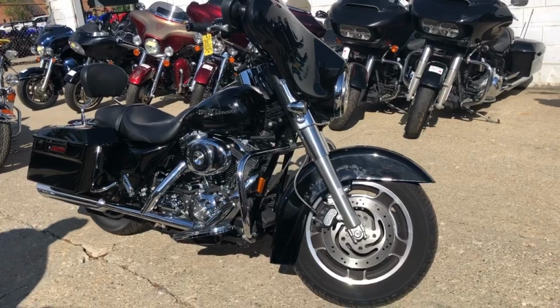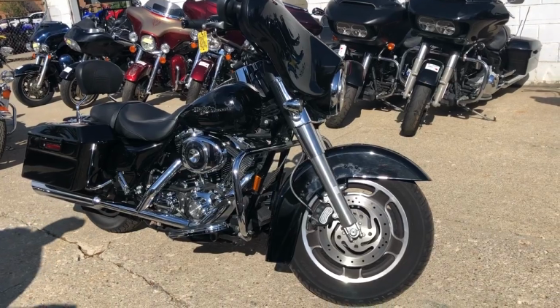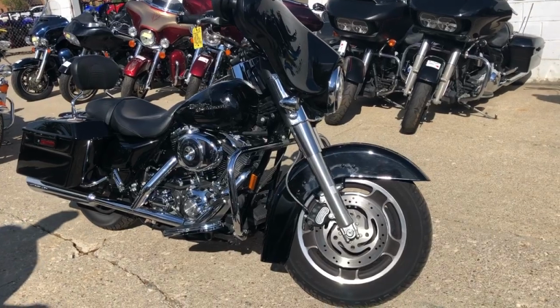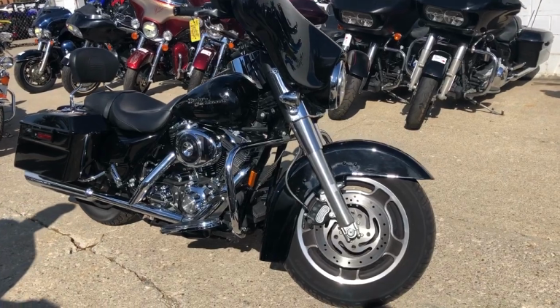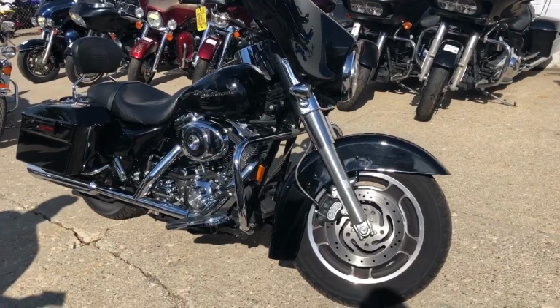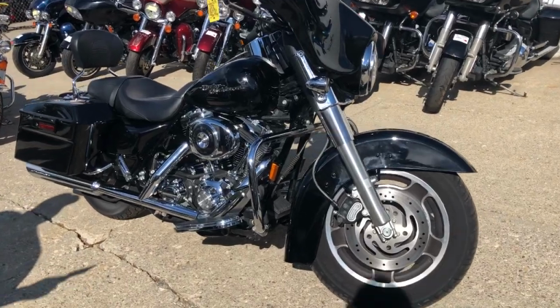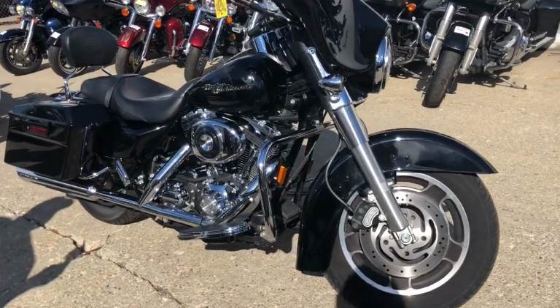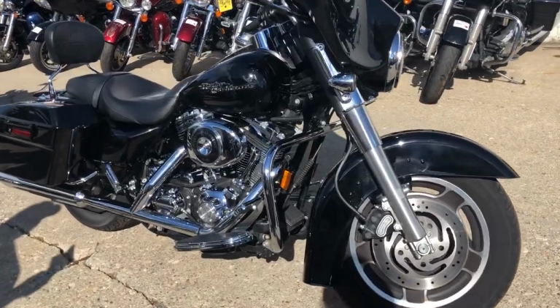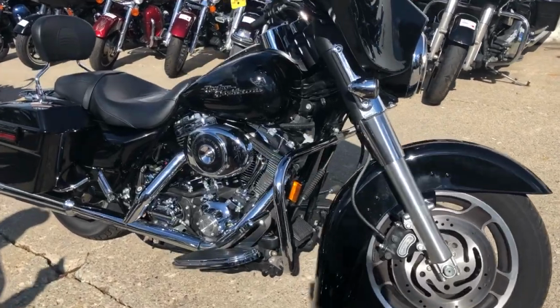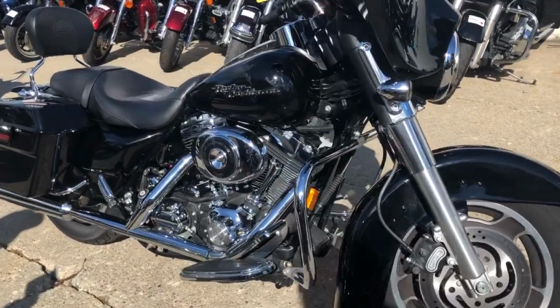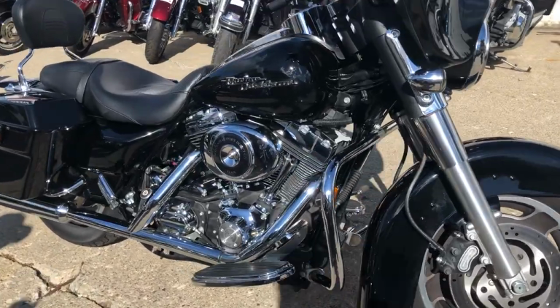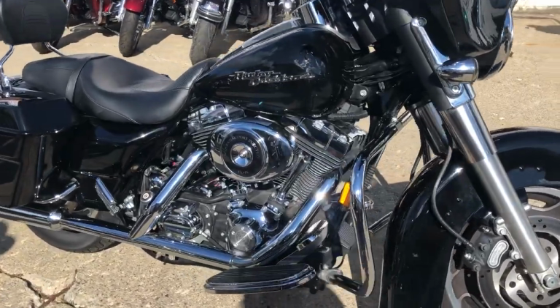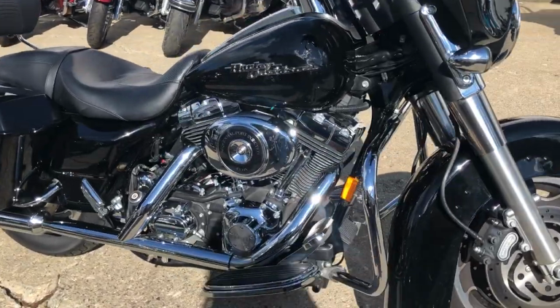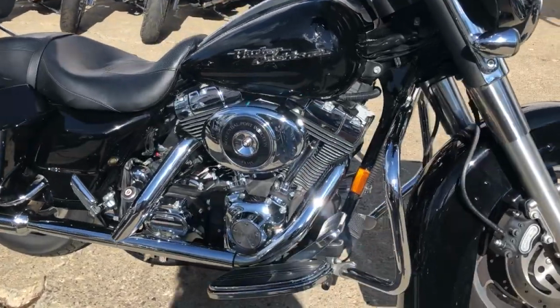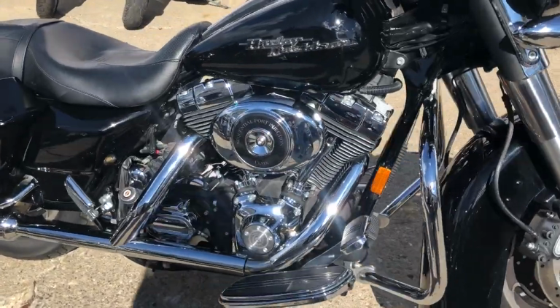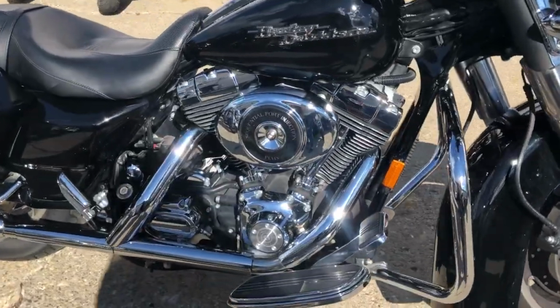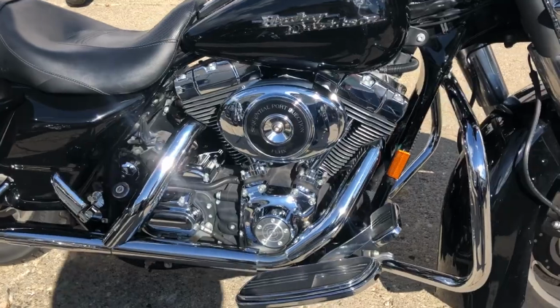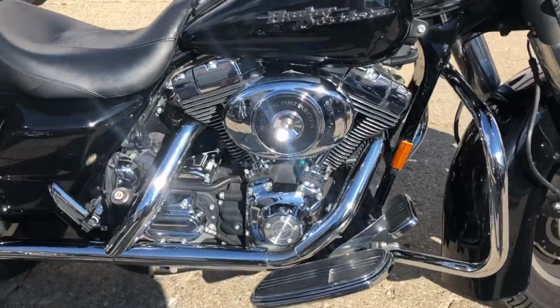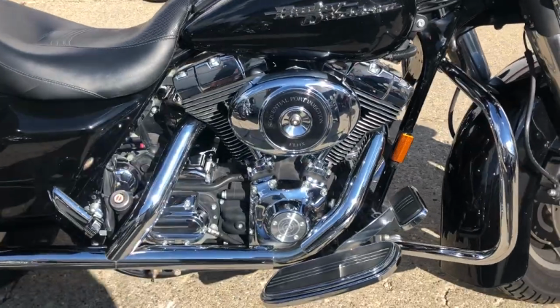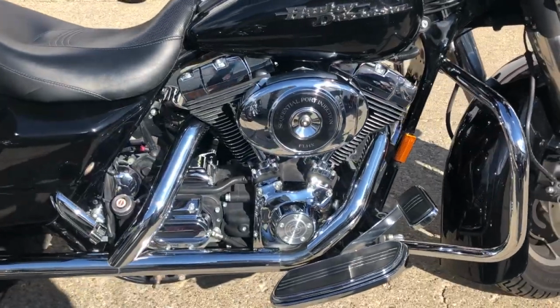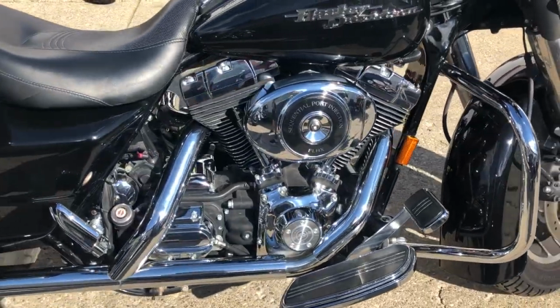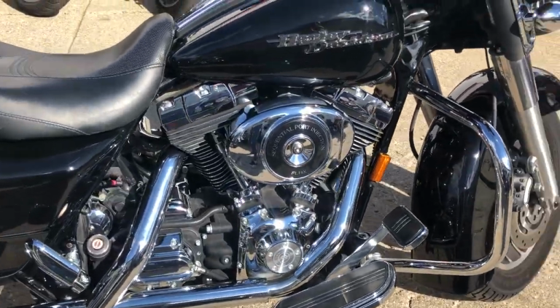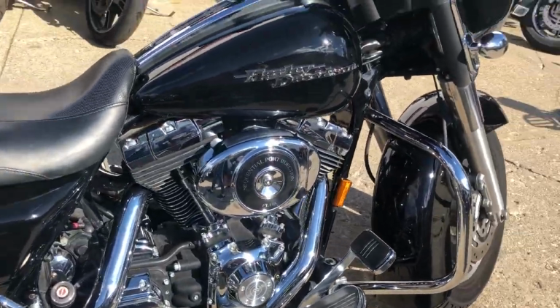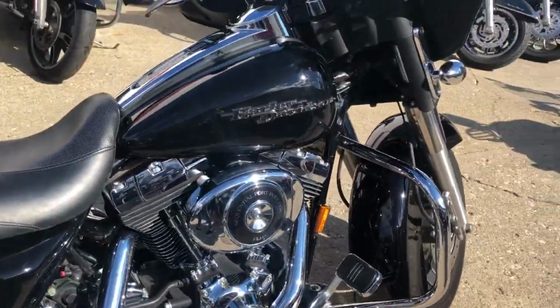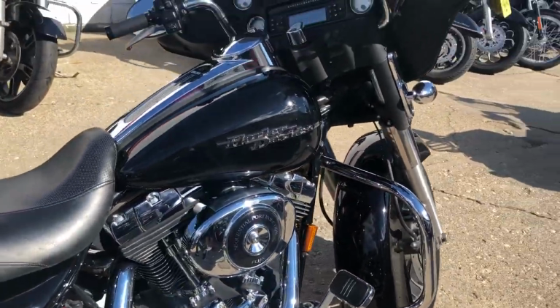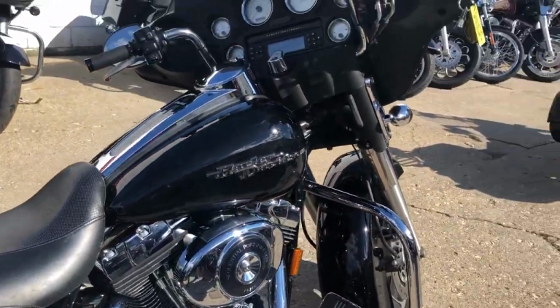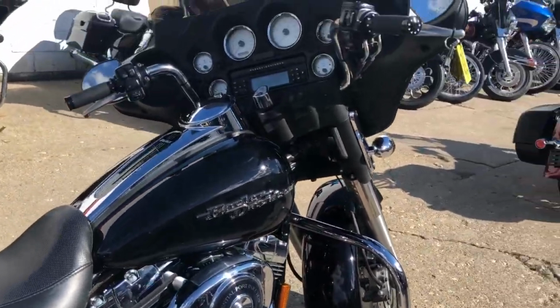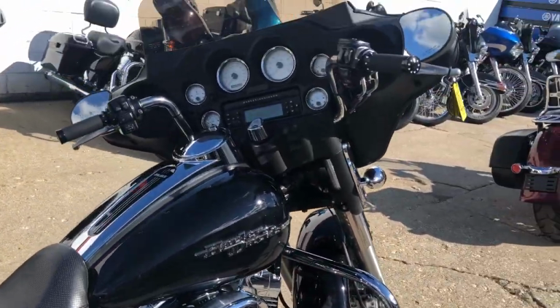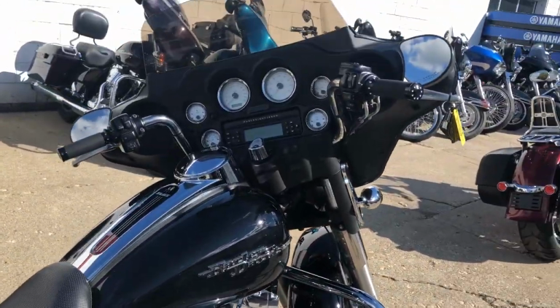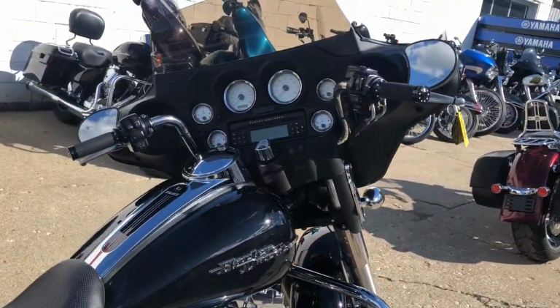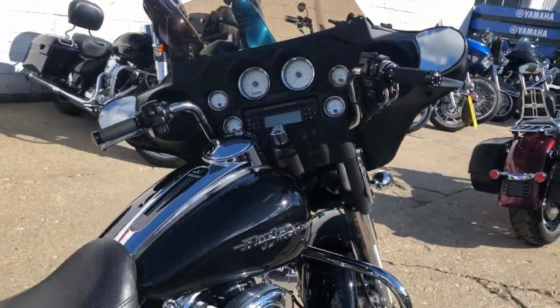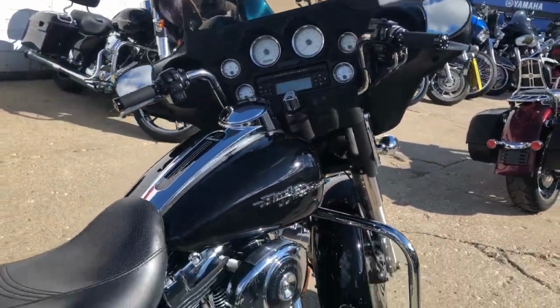Hey guys, ApprovalPowerSports.com here, doing some videos on some bikes that just came in. This one here is a 2006 Street Glide, only 16,986 miles.